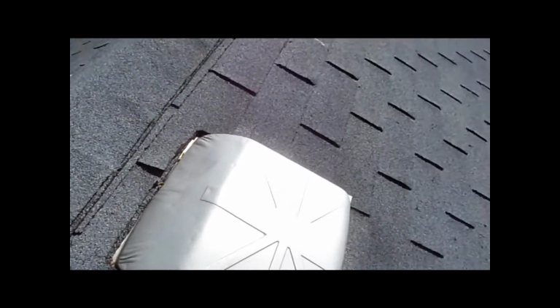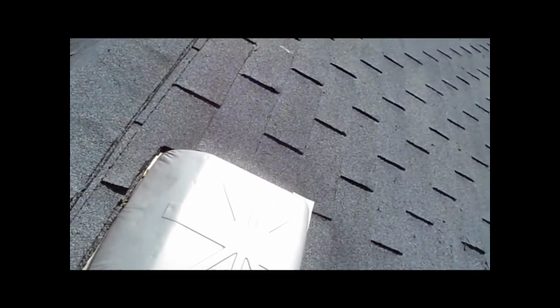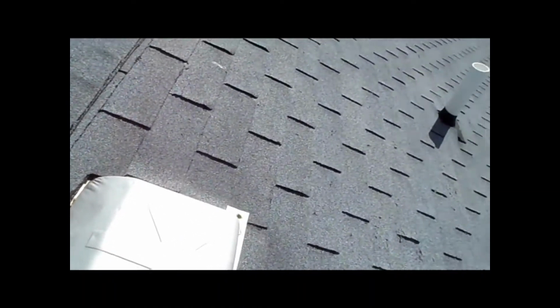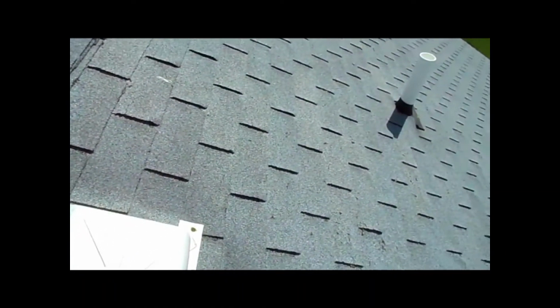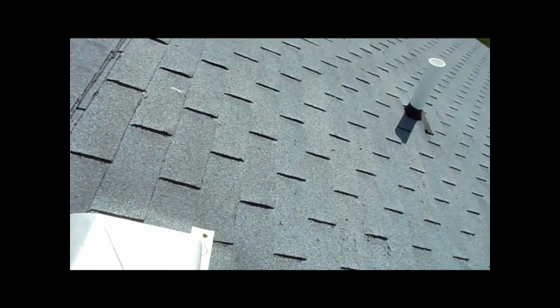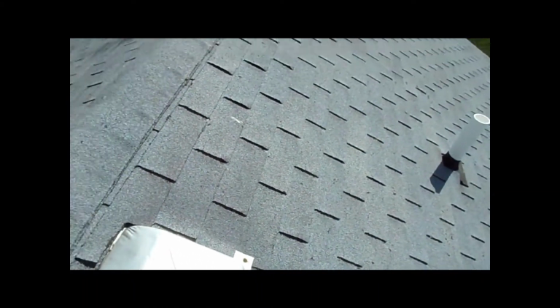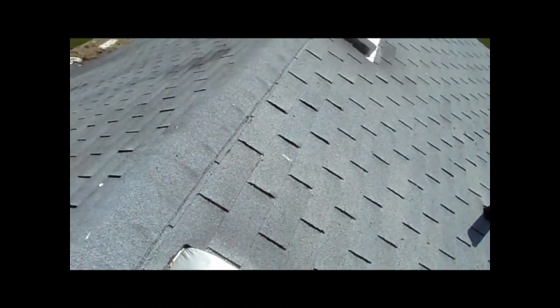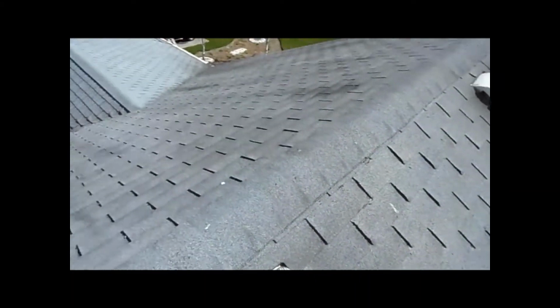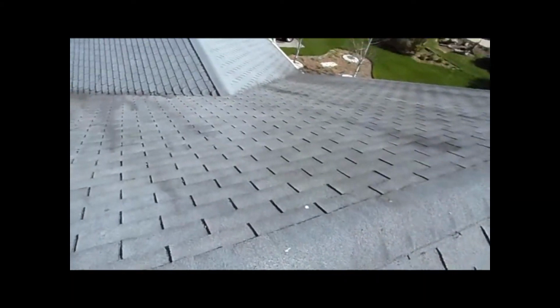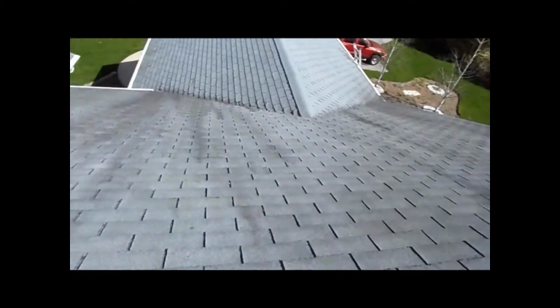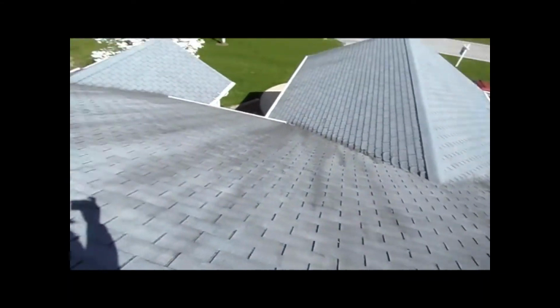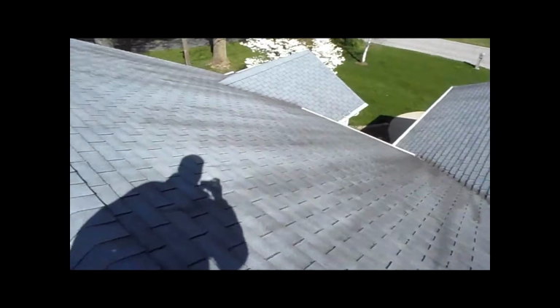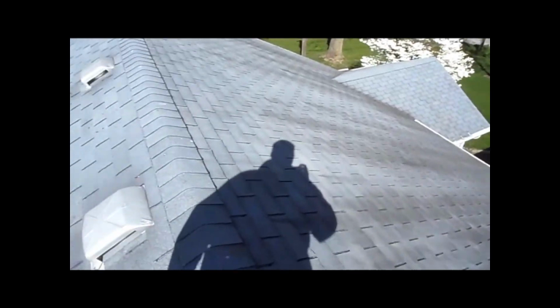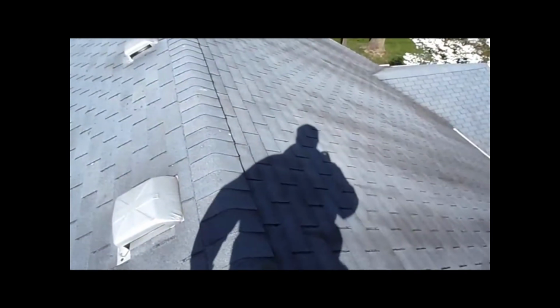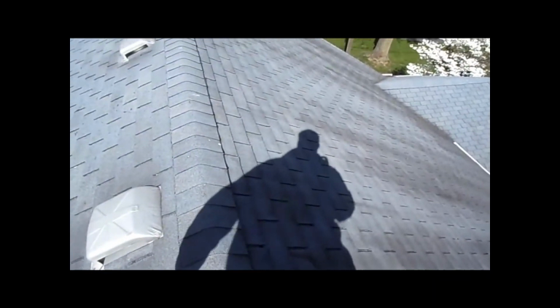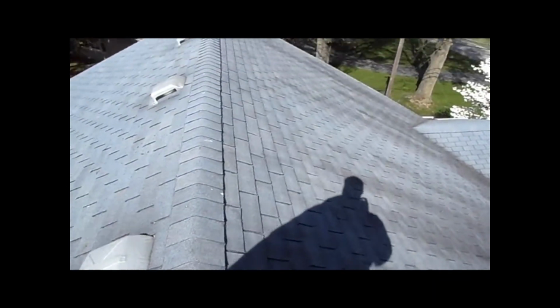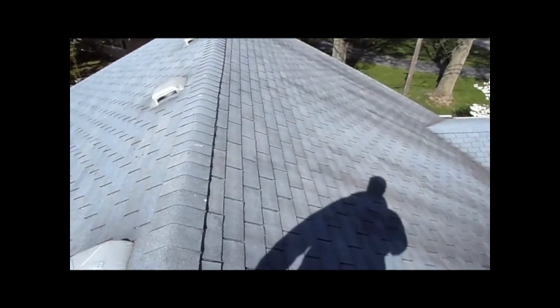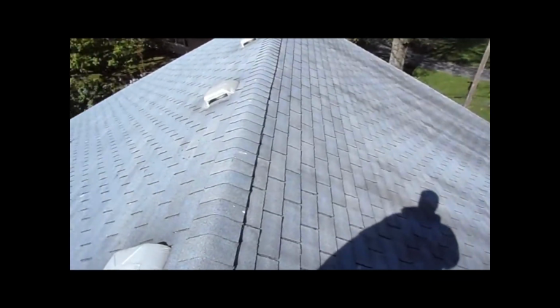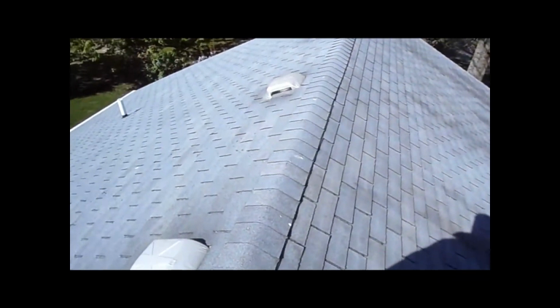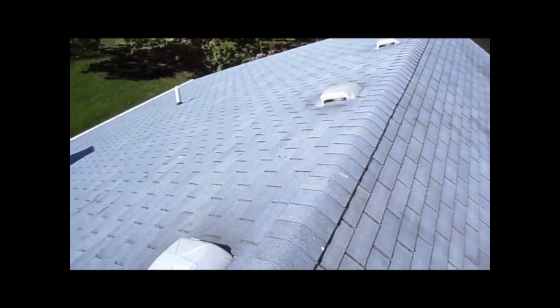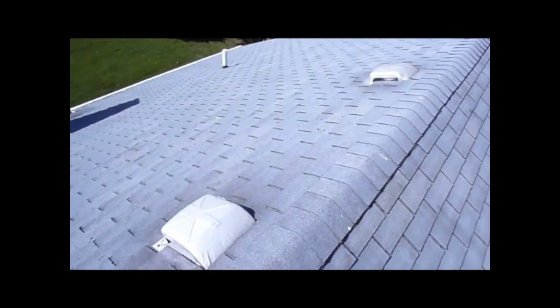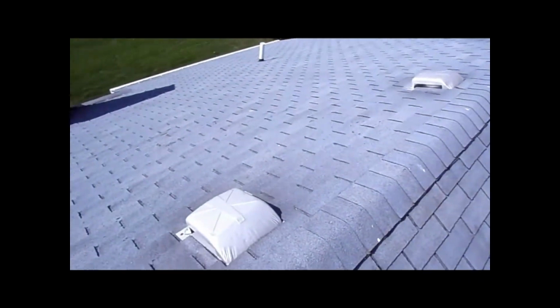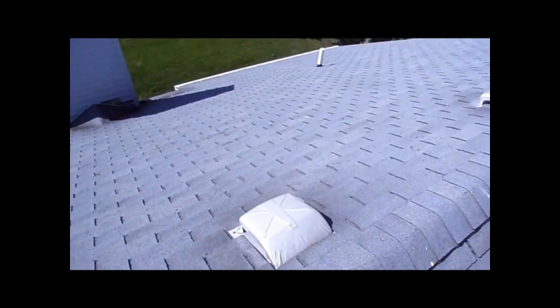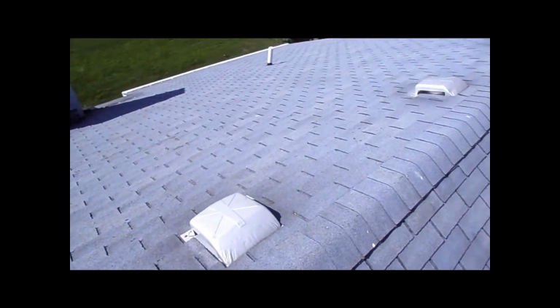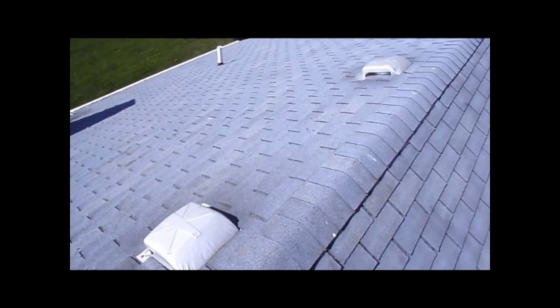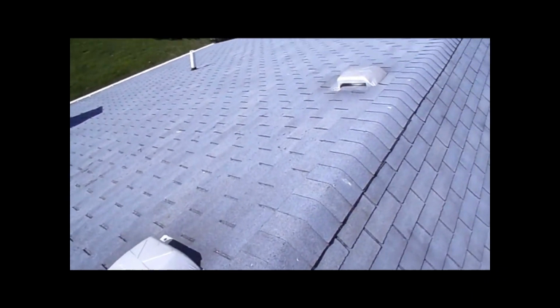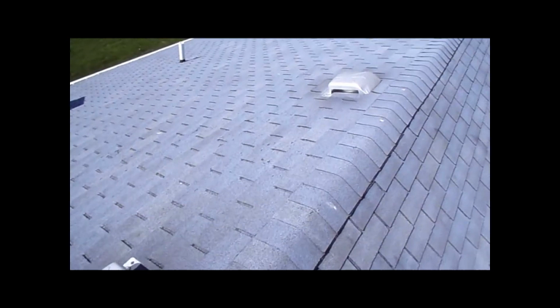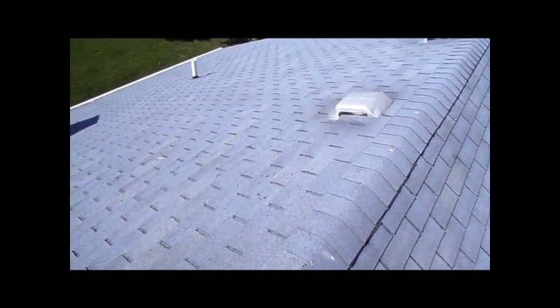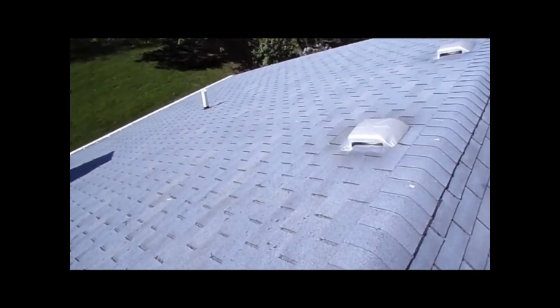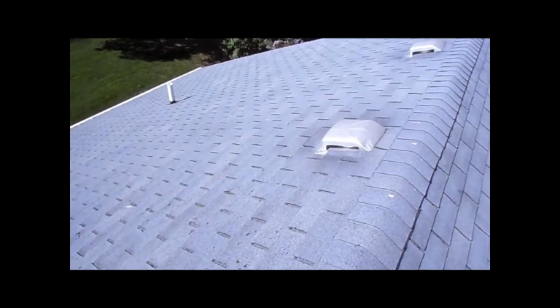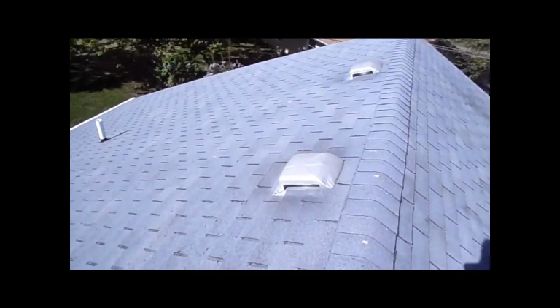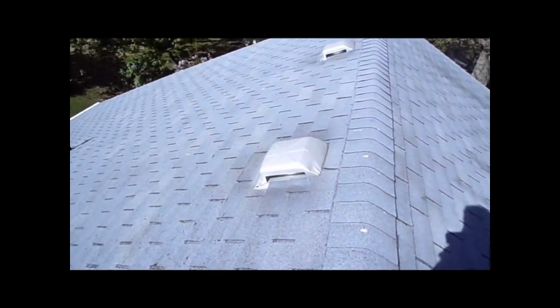This roof has some hail damage on it, and in most cases if you contact your insurance company they'll send somebody out, verify that there's hail damage, and sometimes they'll actually replace the roof for you.